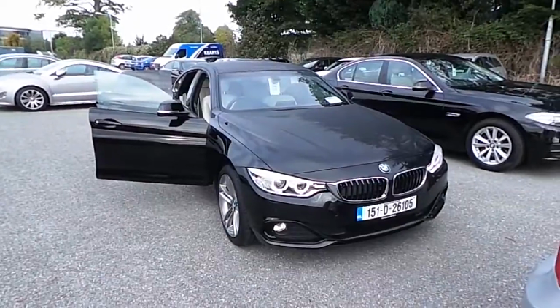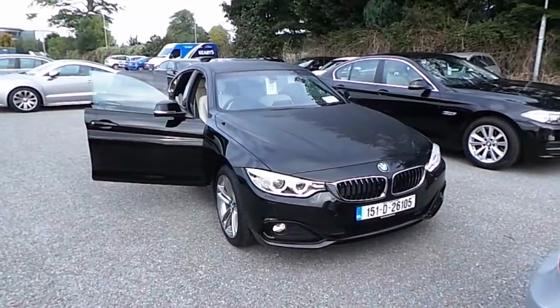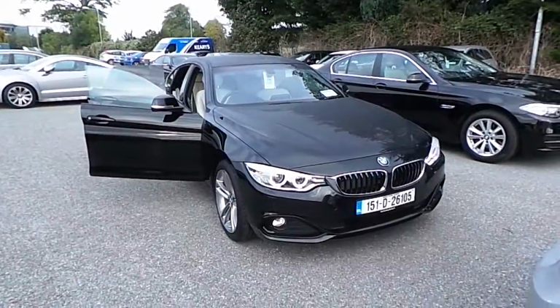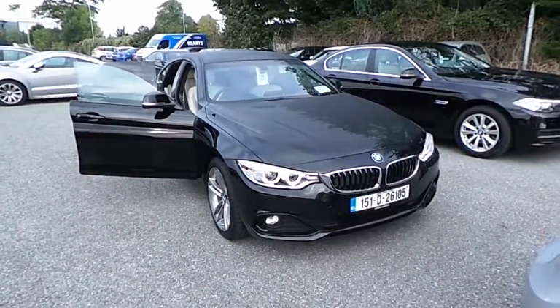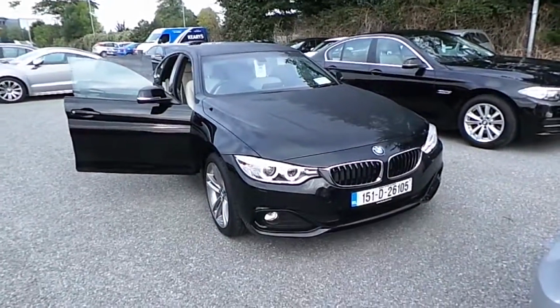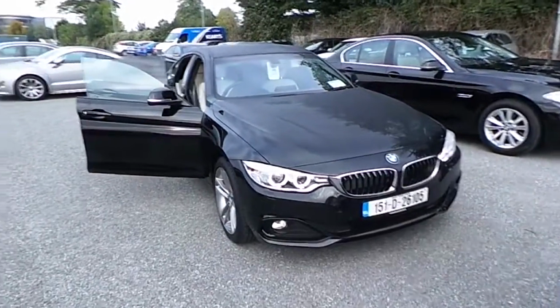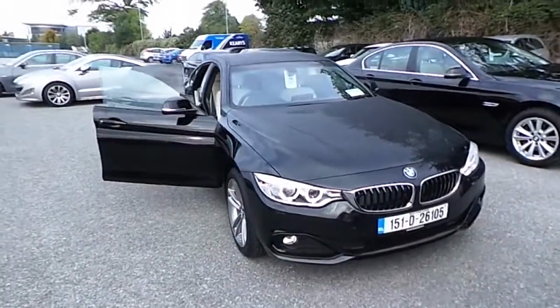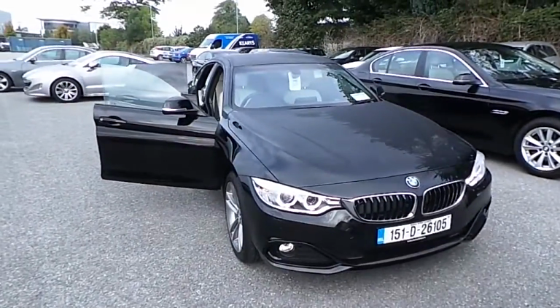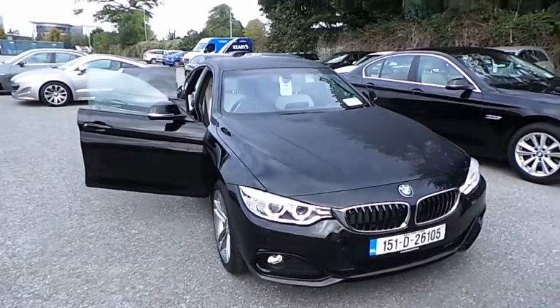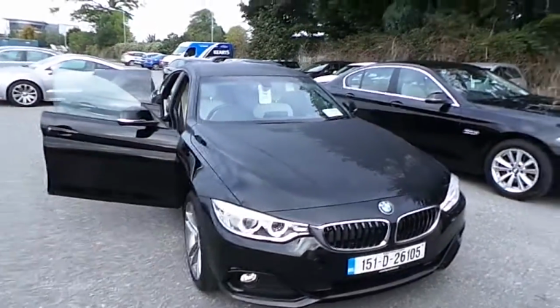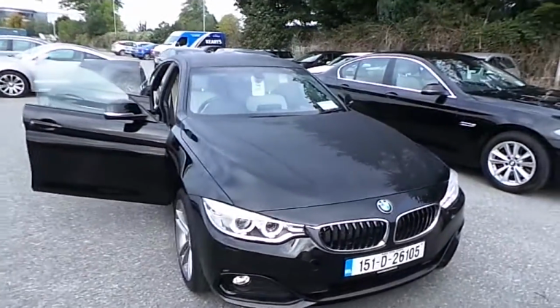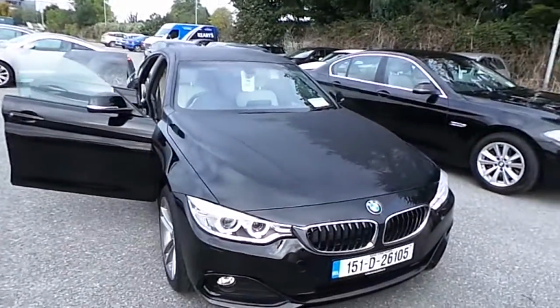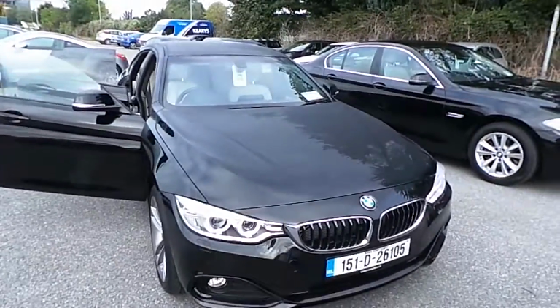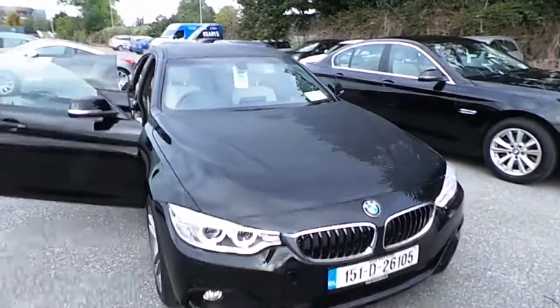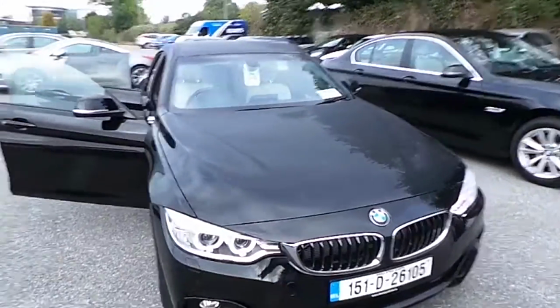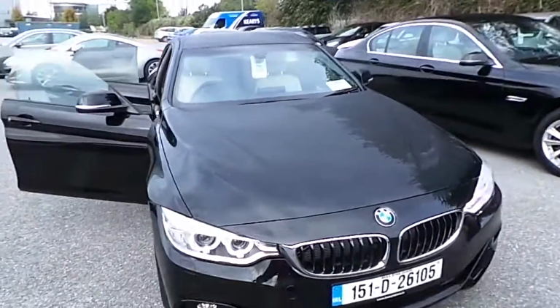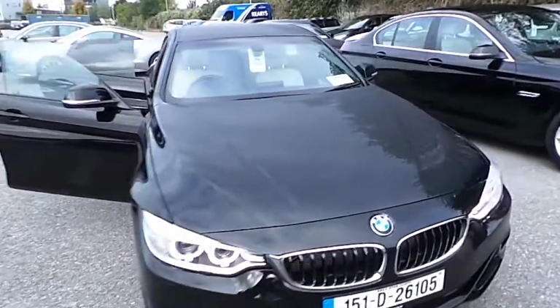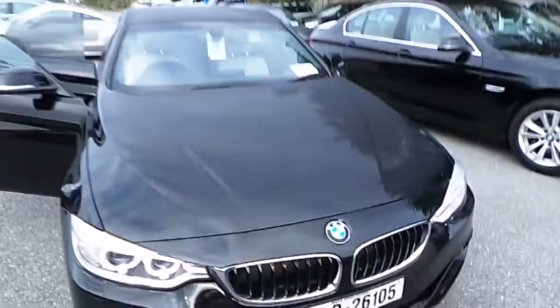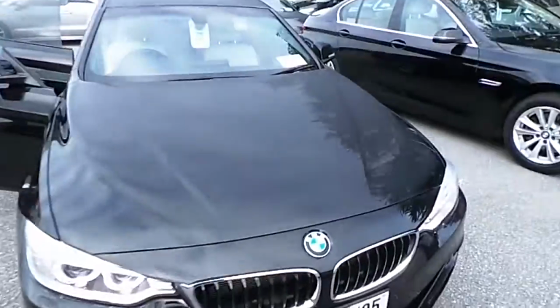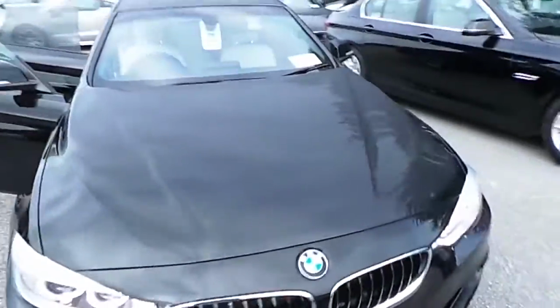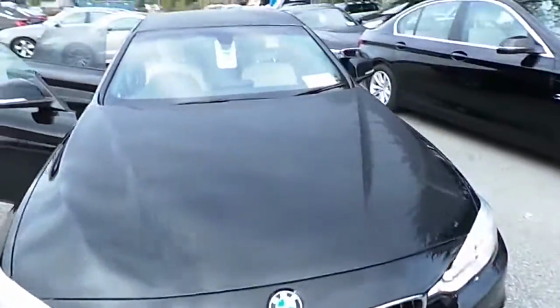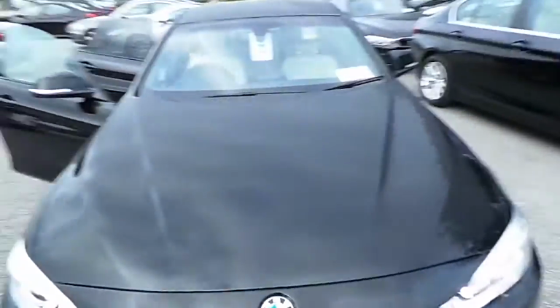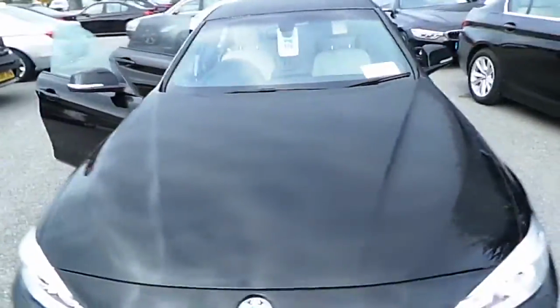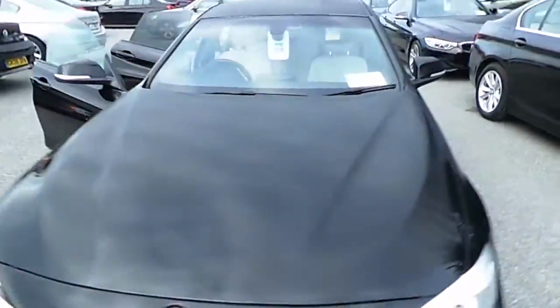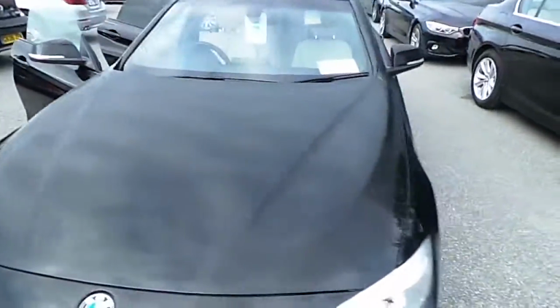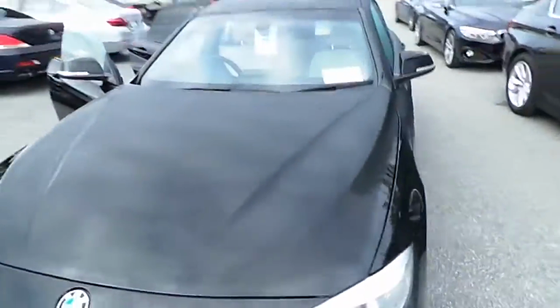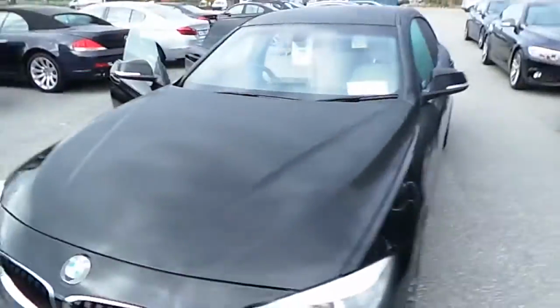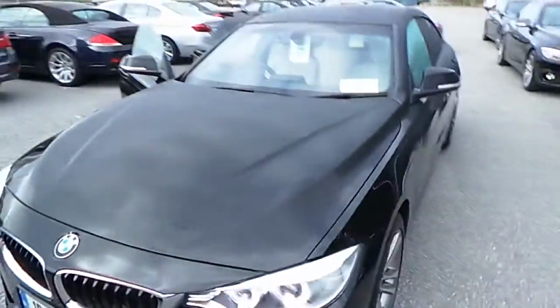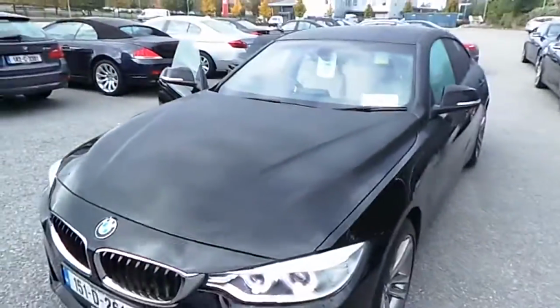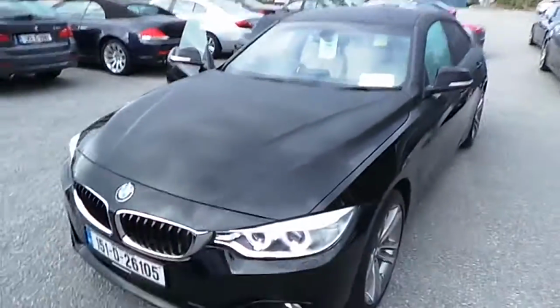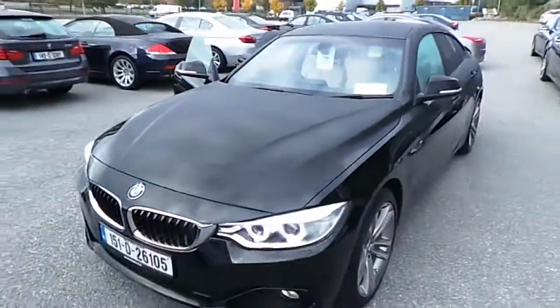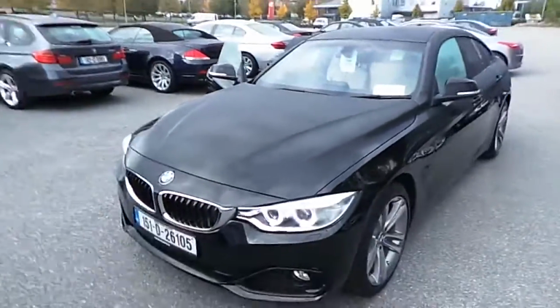Hi, Stephen here from Kiri's BMW, Eastgate, Little Island and Cork. Here today we have our 151 BMW Premium Selection 420D Sport Grand Coupe.